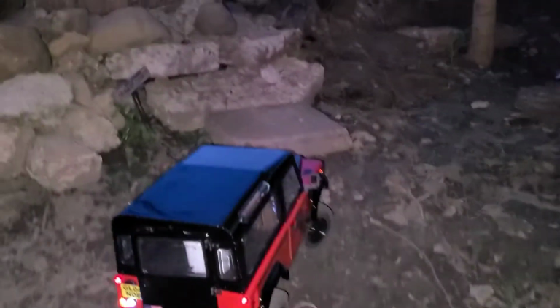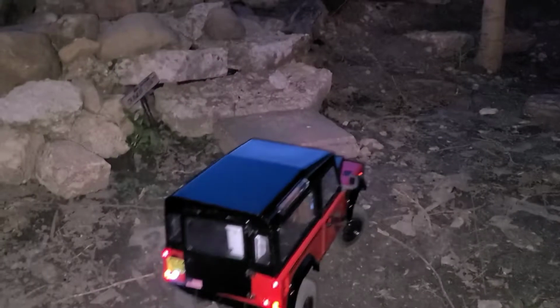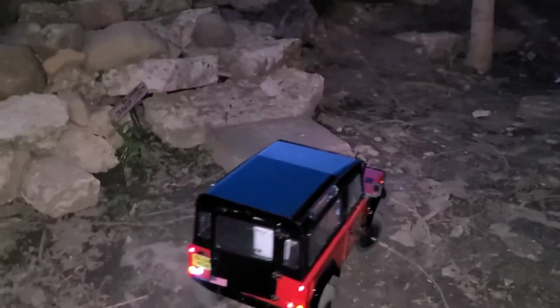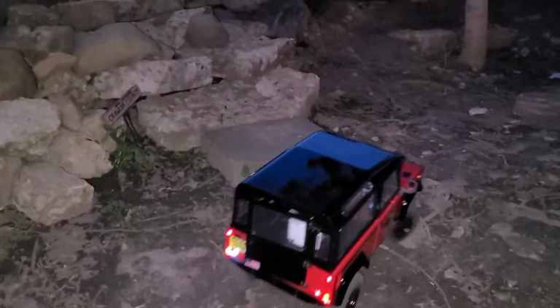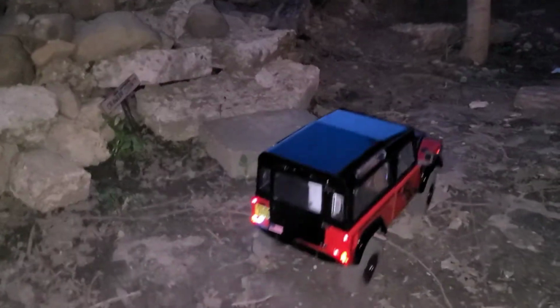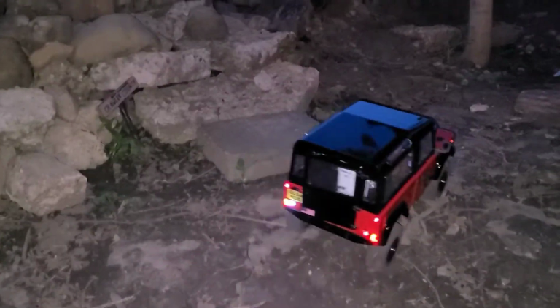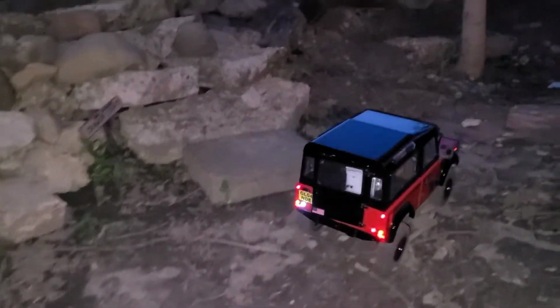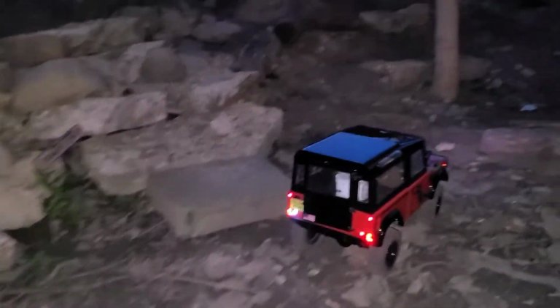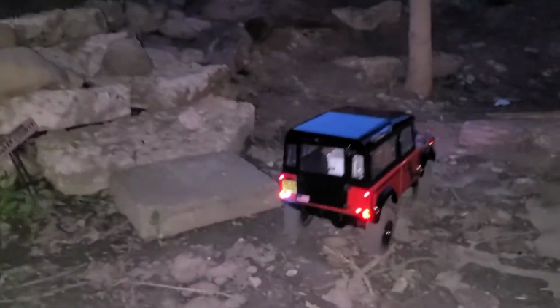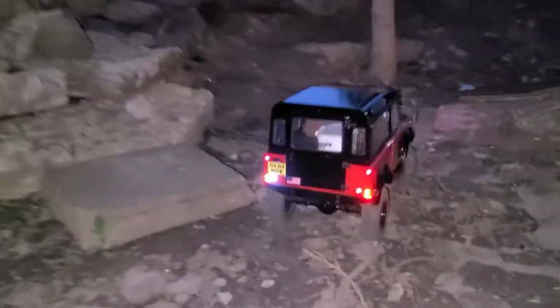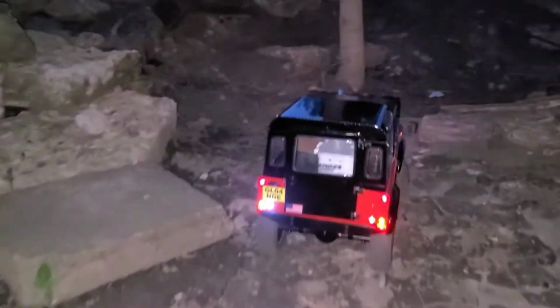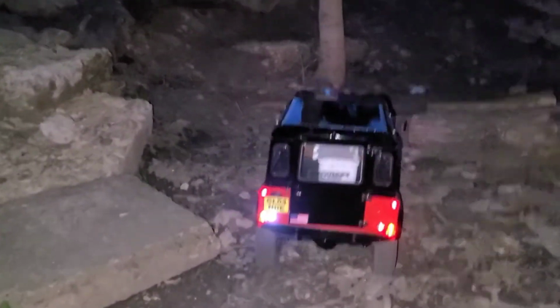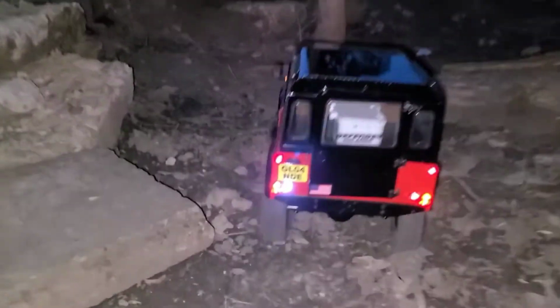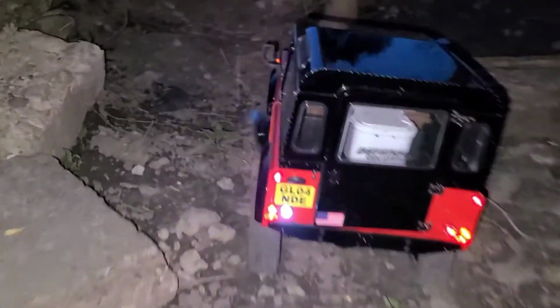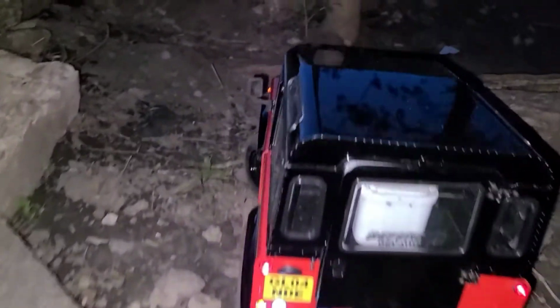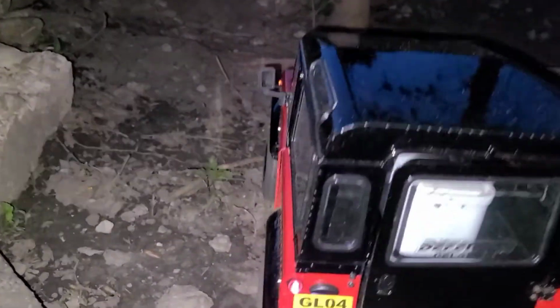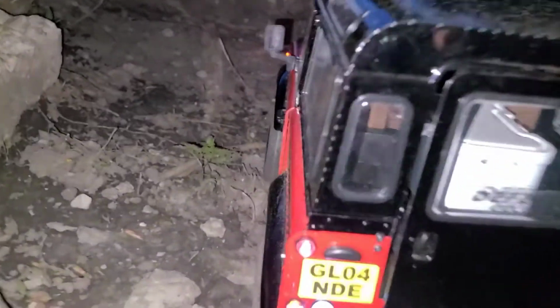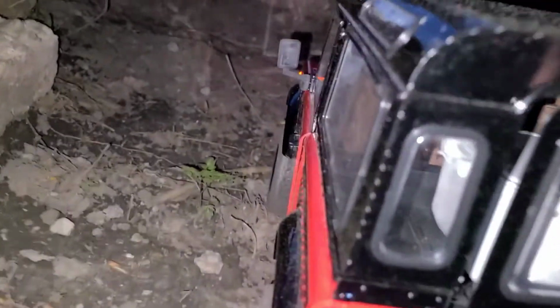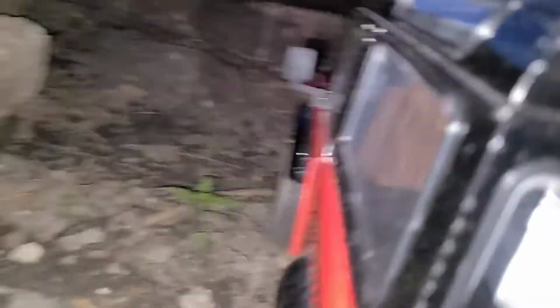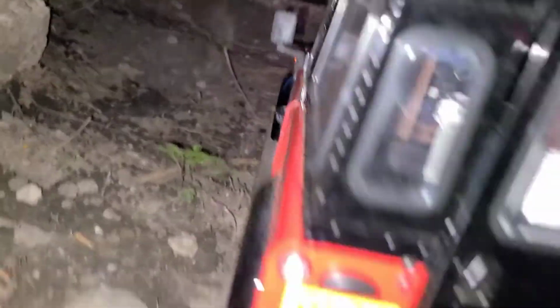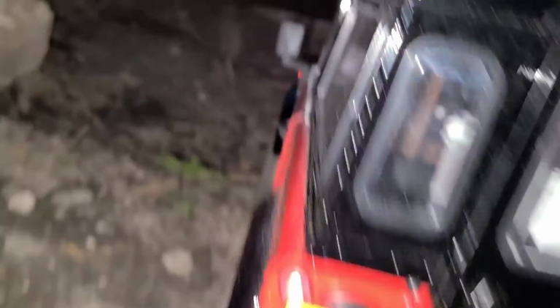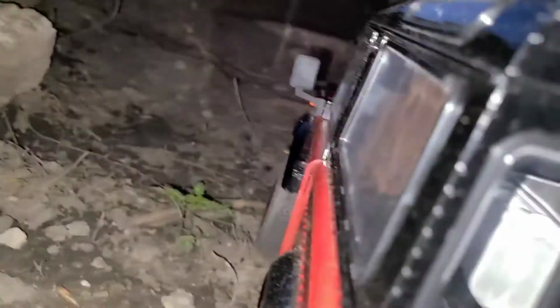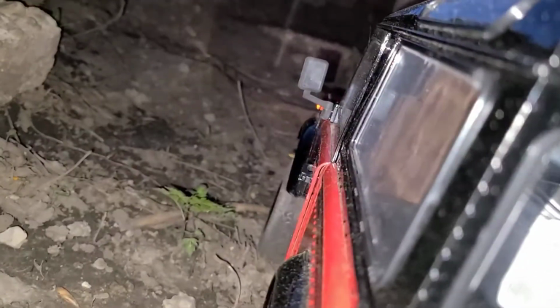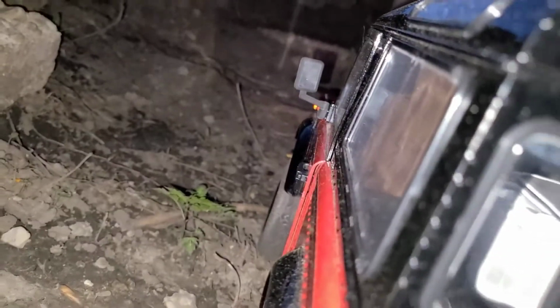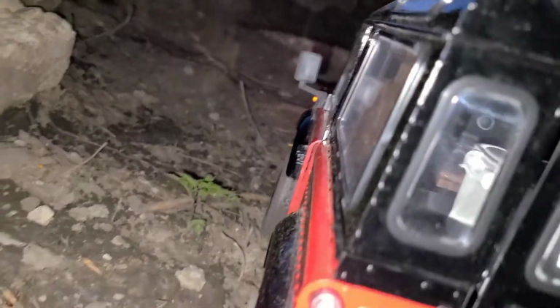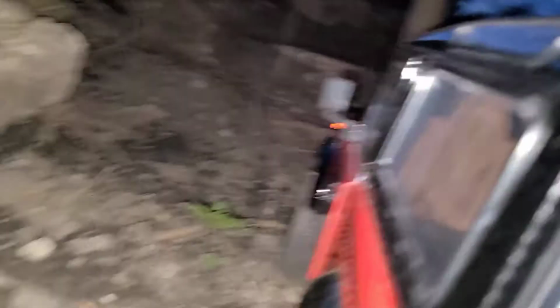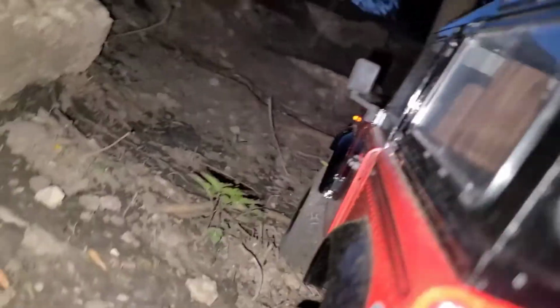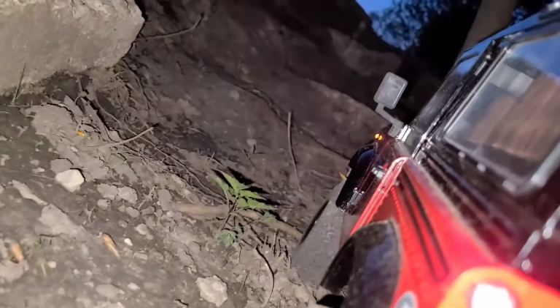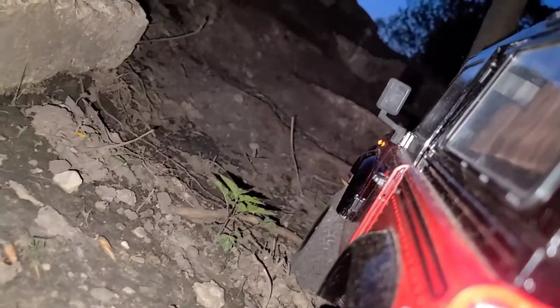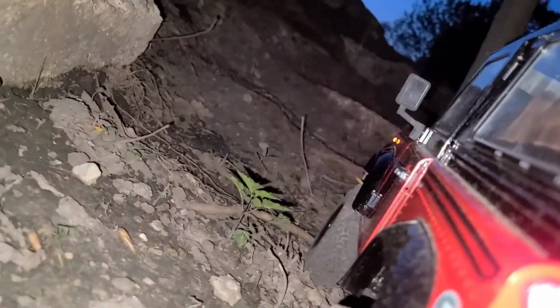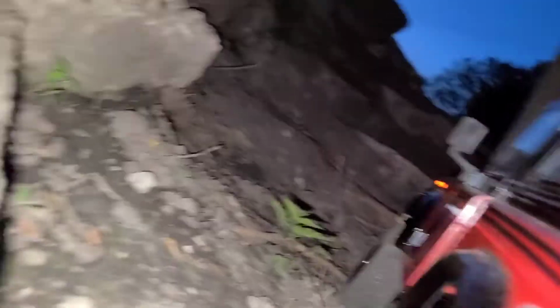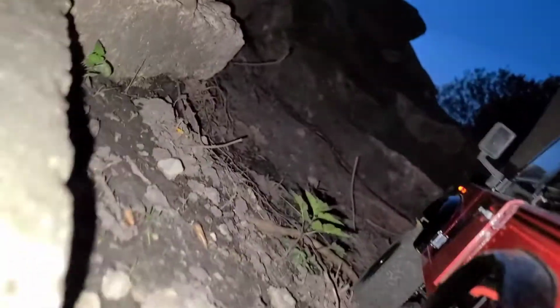Your back door is open, let me go shut it.